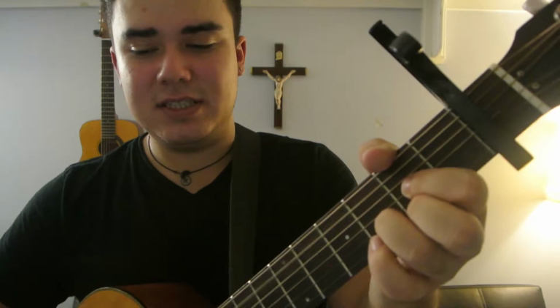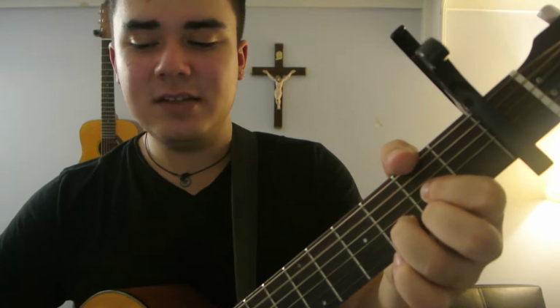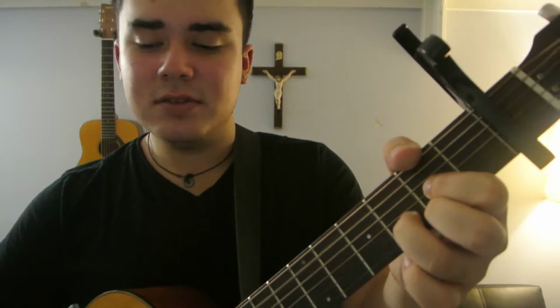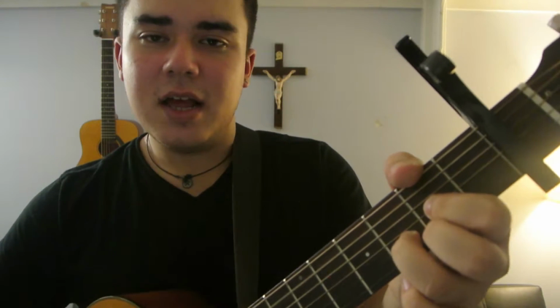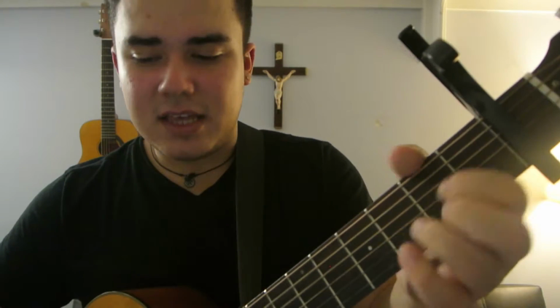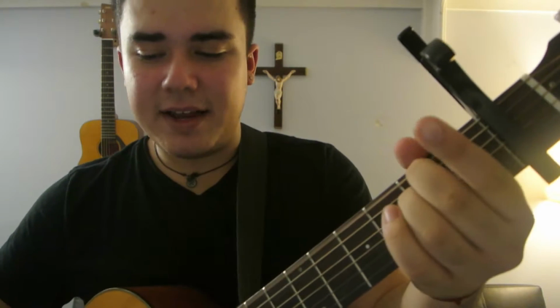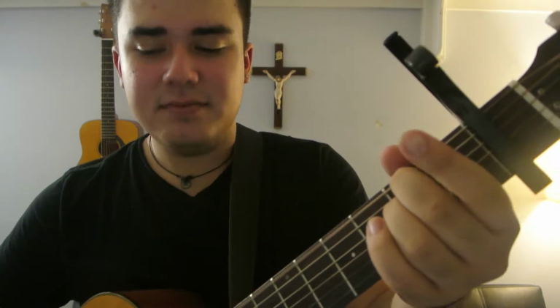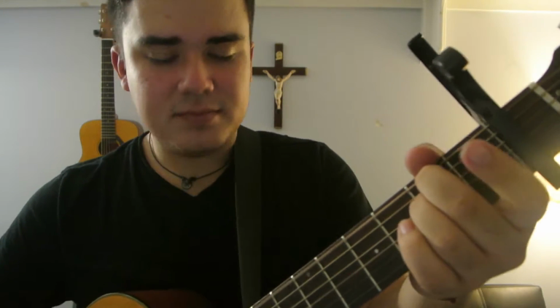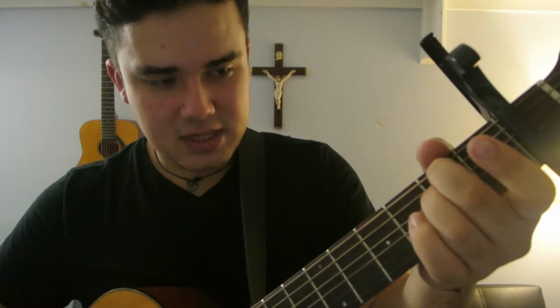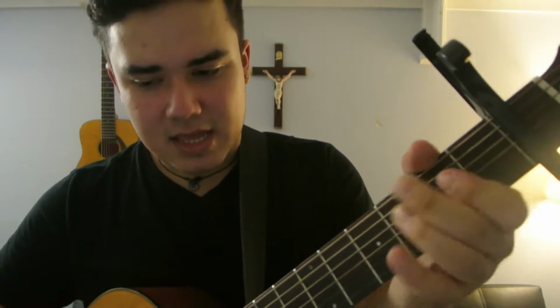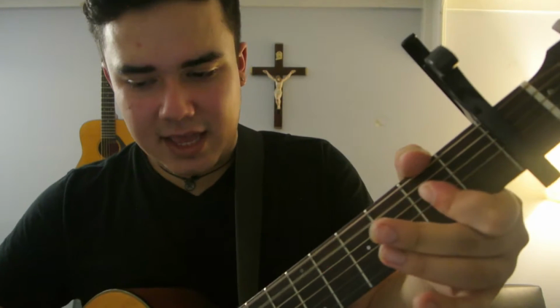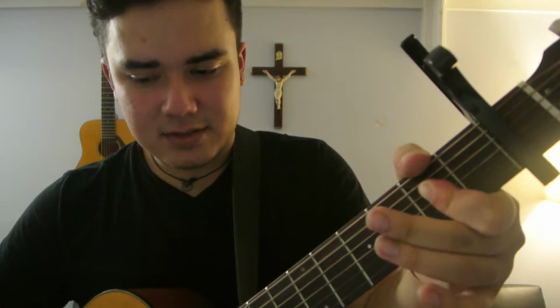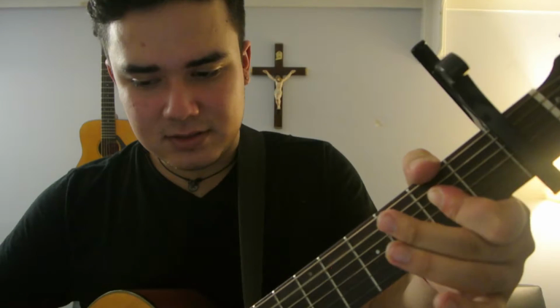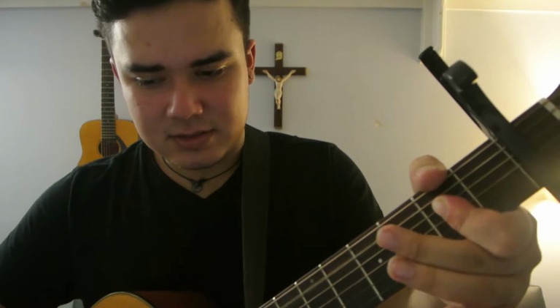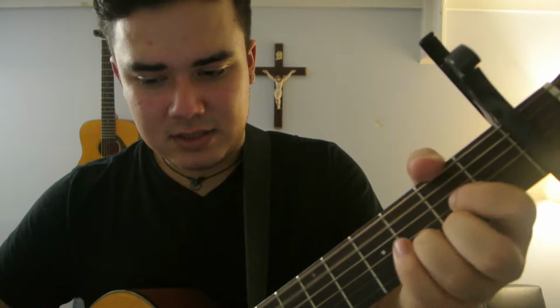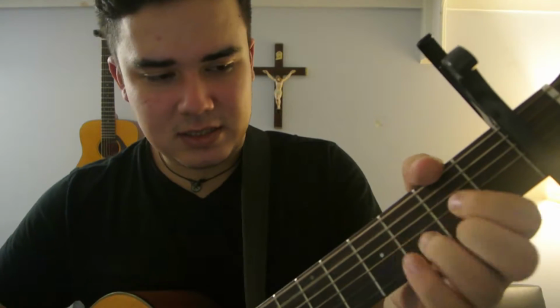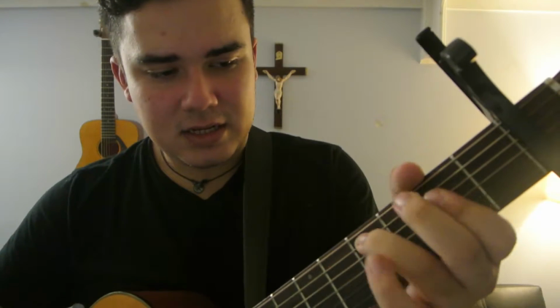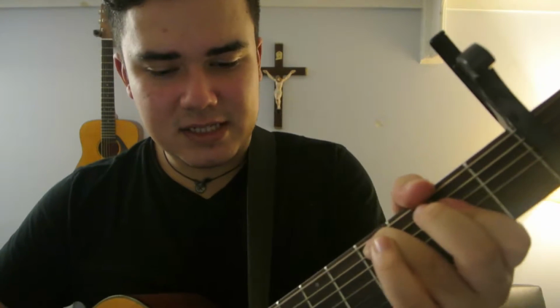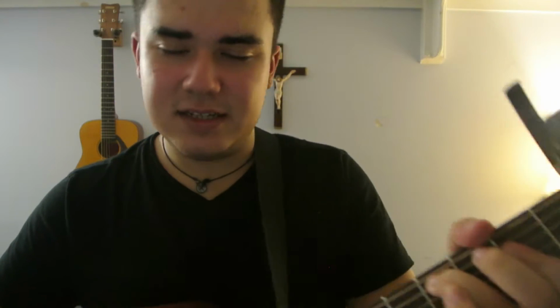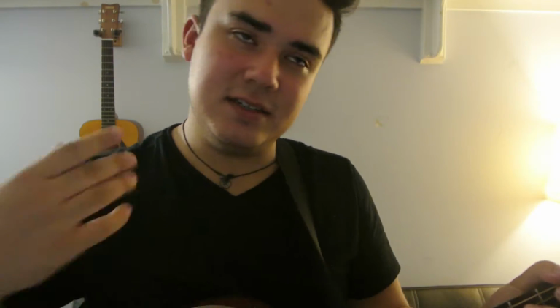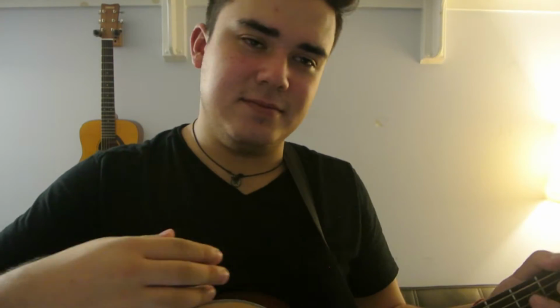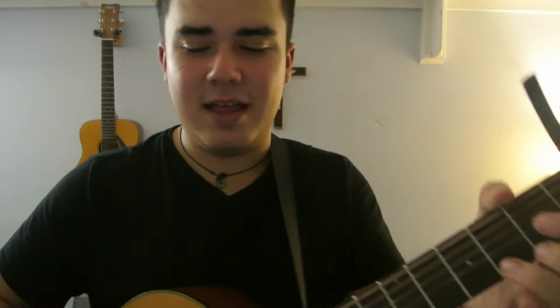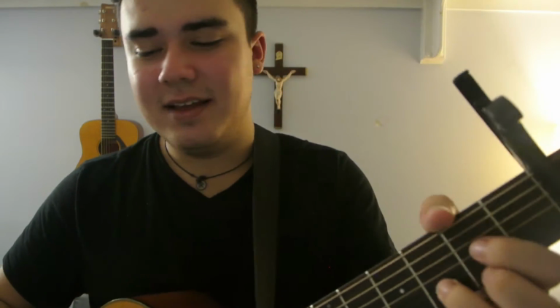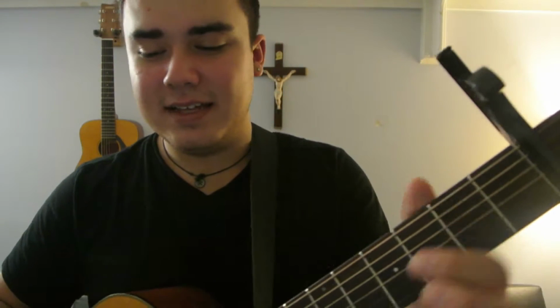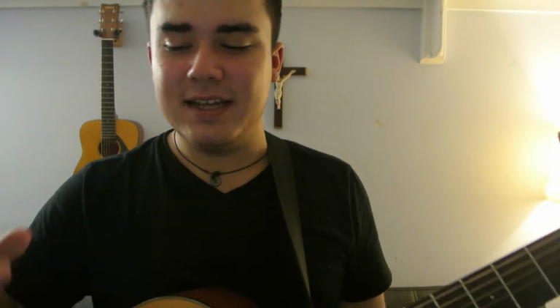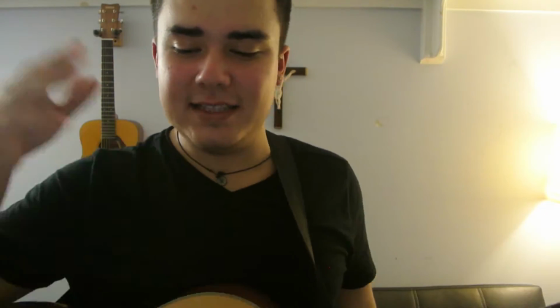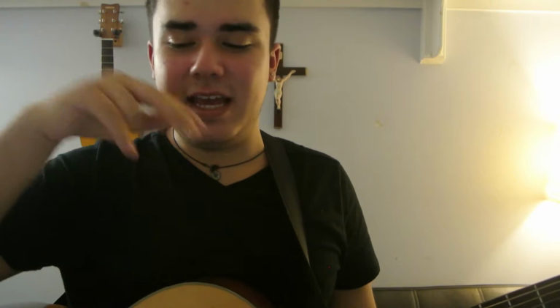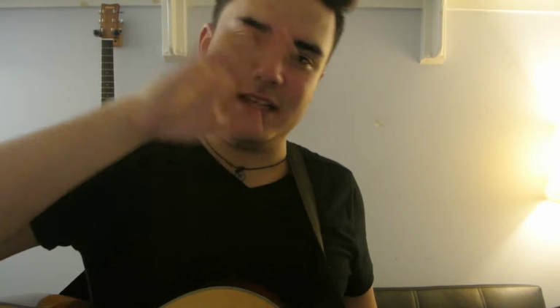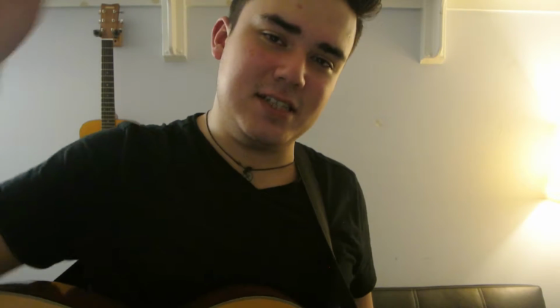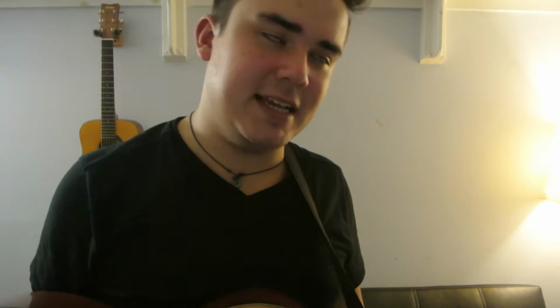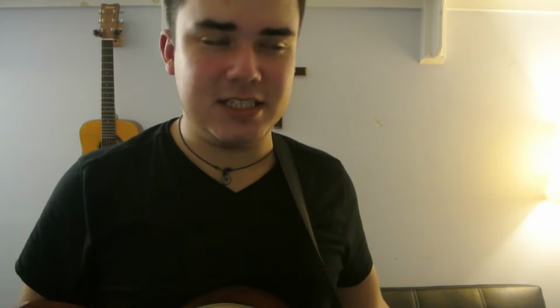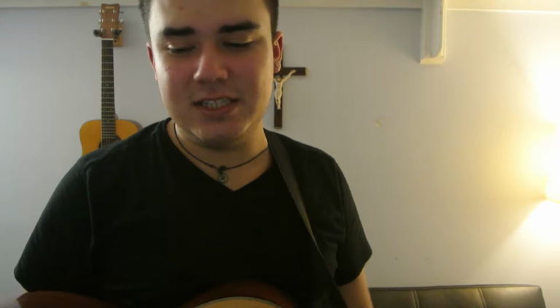So it goes D, E minor, A, D — or it's A, D, A slash C sharp.